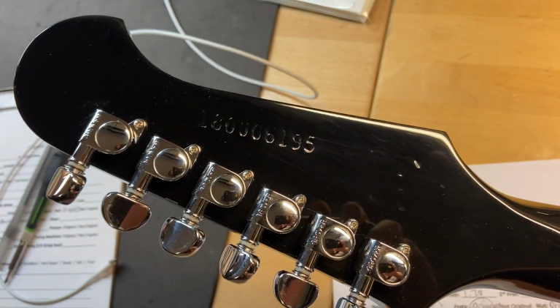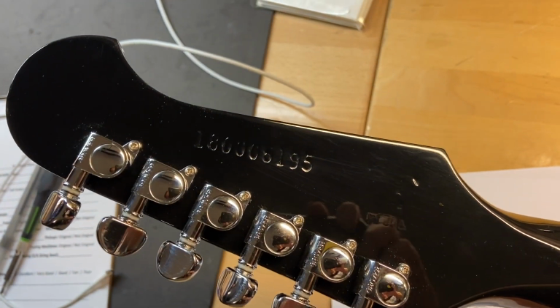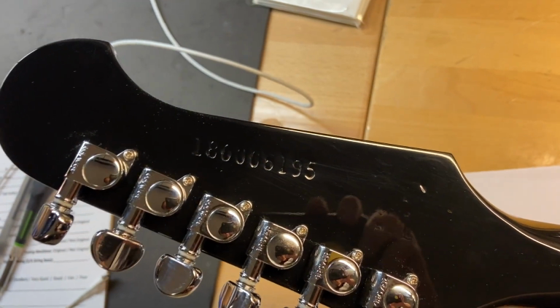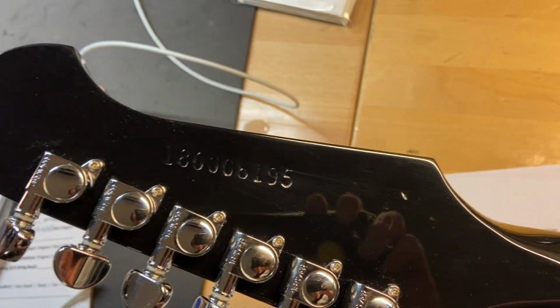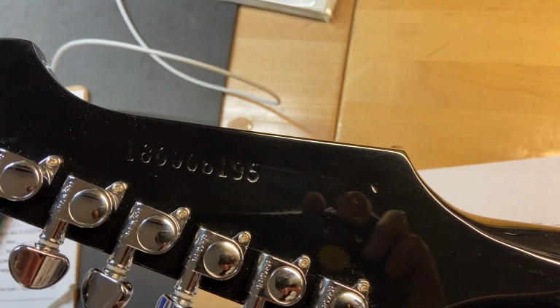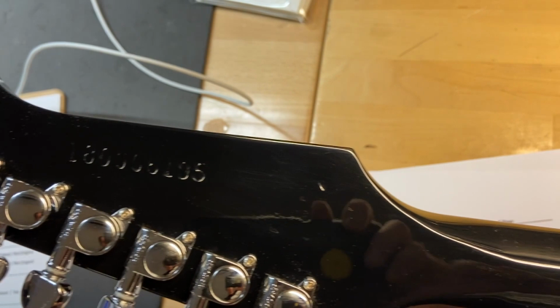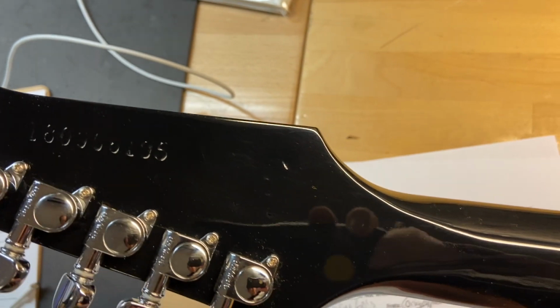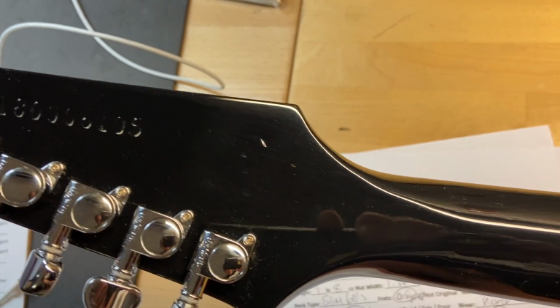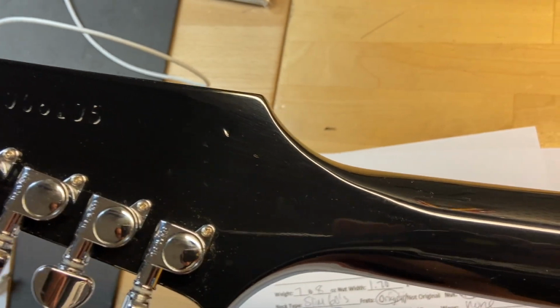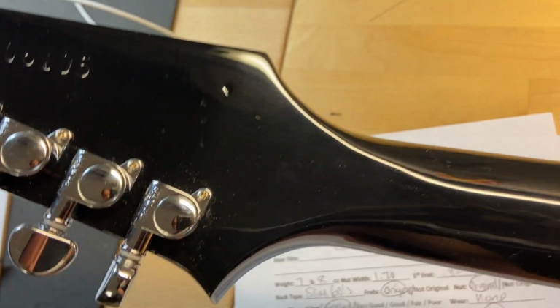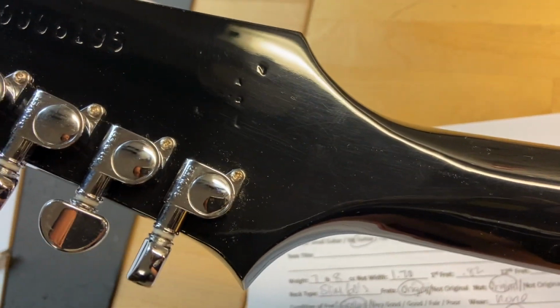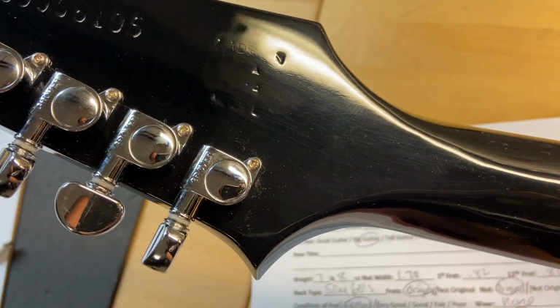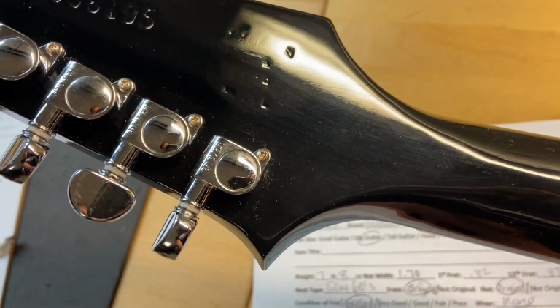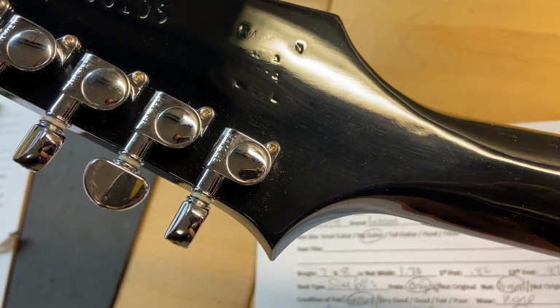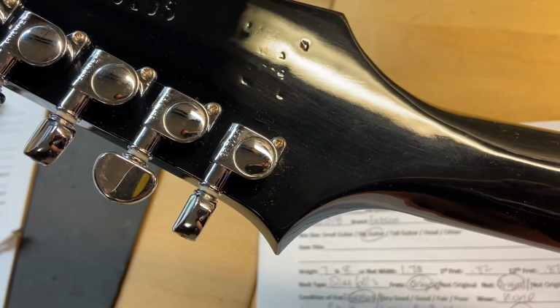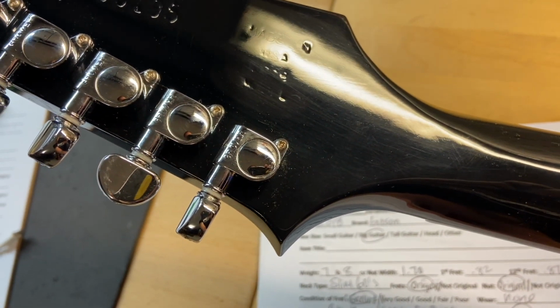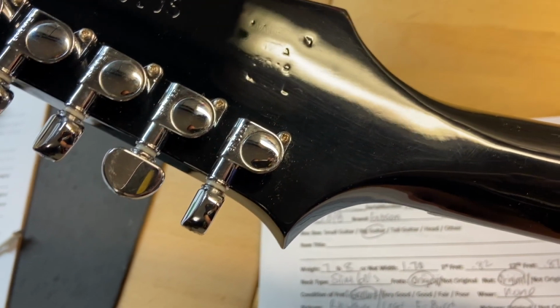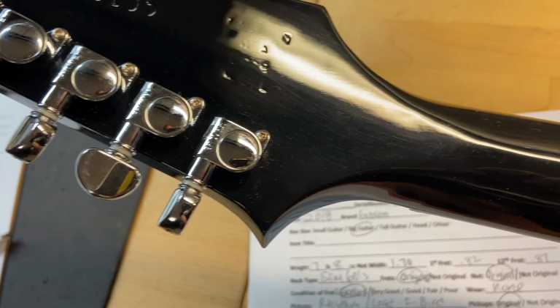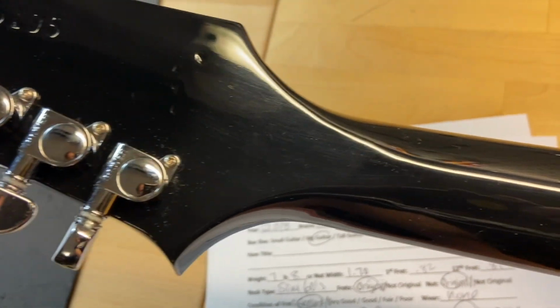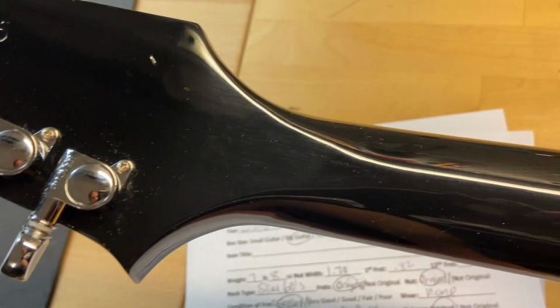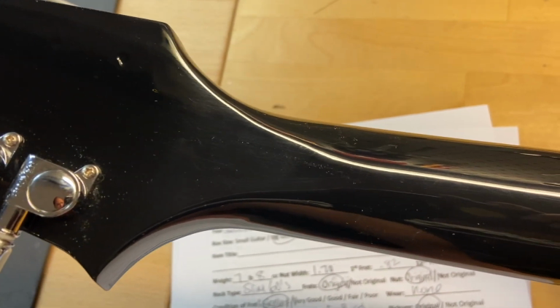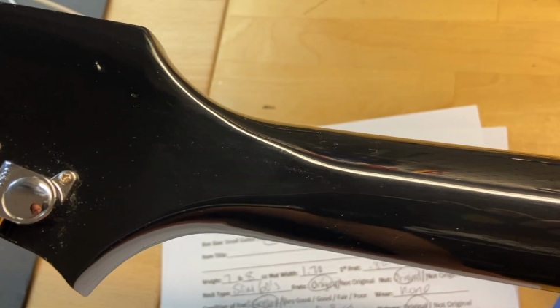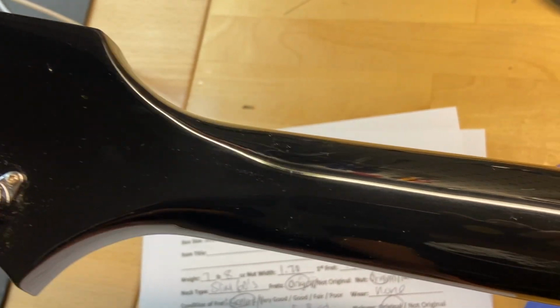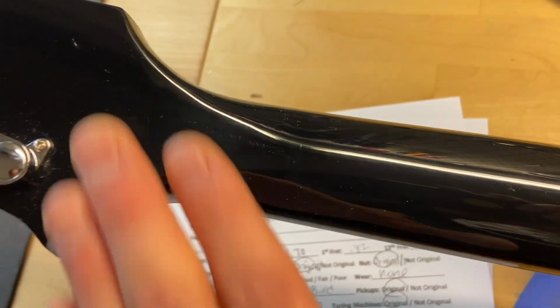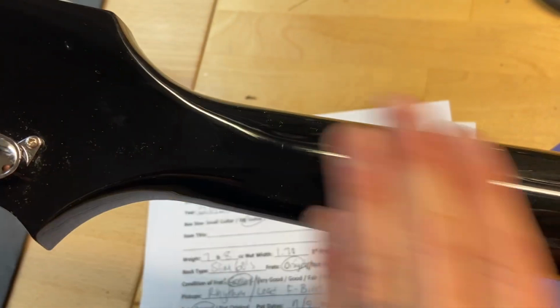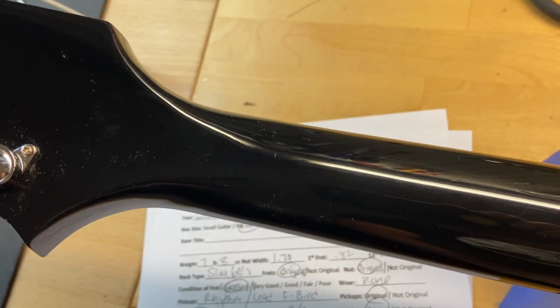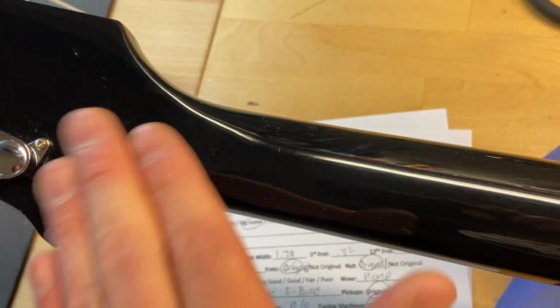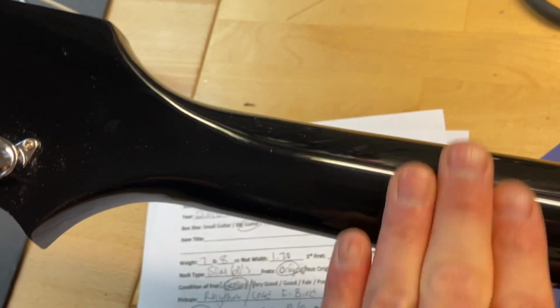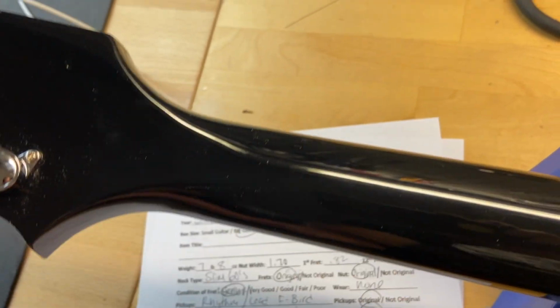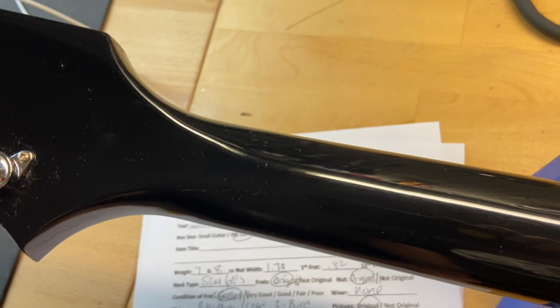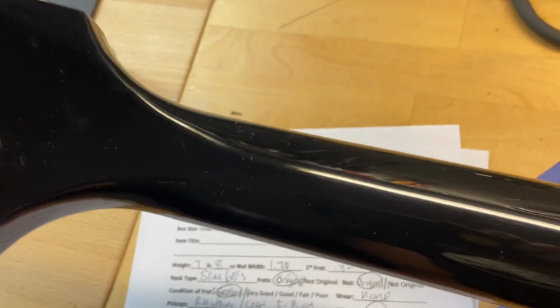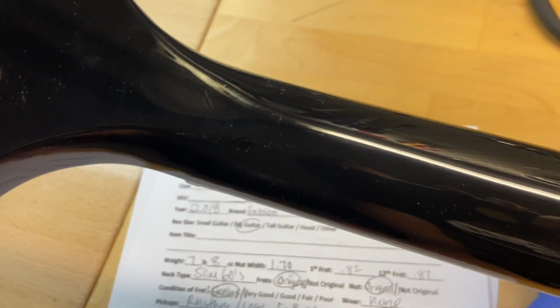Back of the headstock — there is our serial number. The back of the headstock looks good; there are no cracks, breaks, or repairs. It's a little dusty back there.